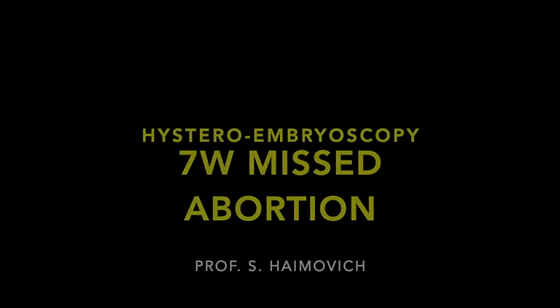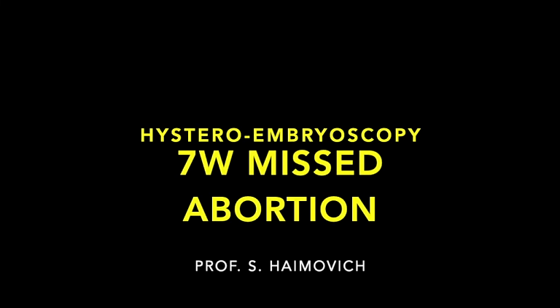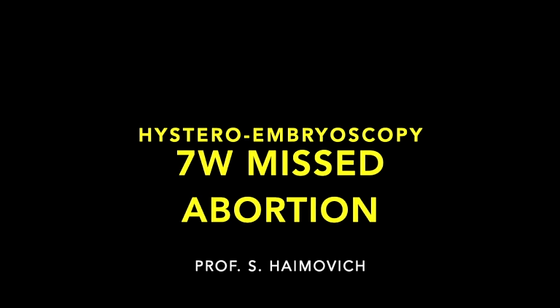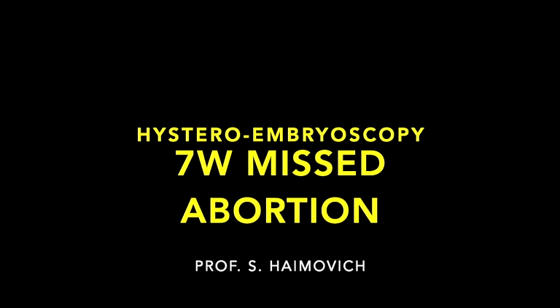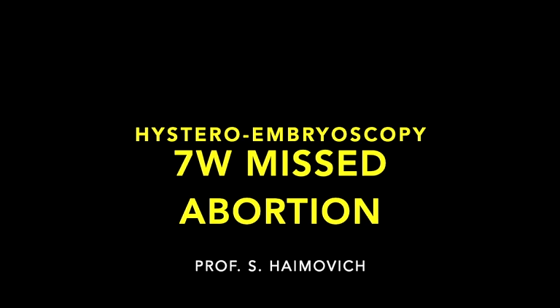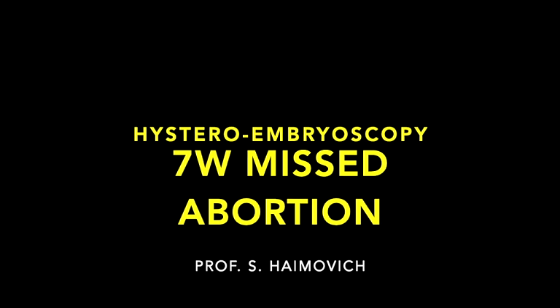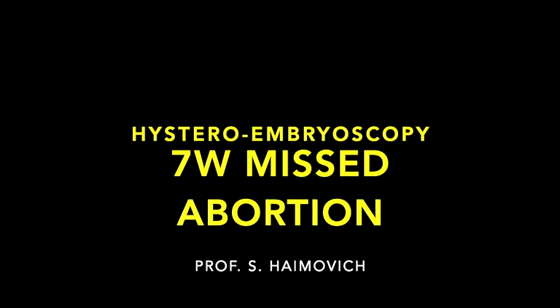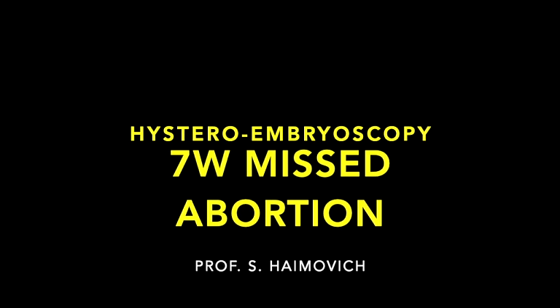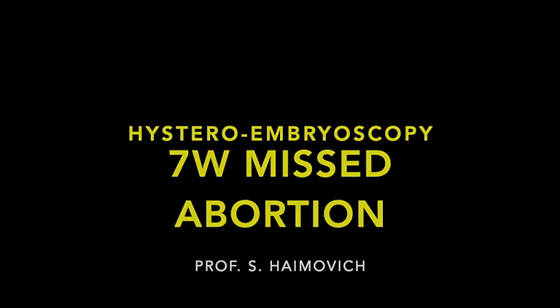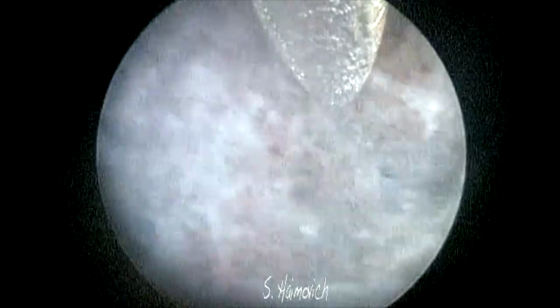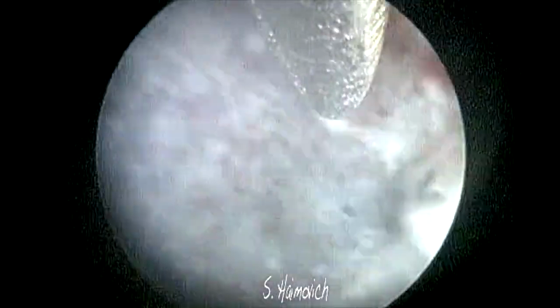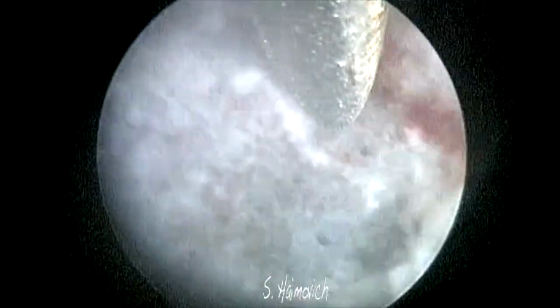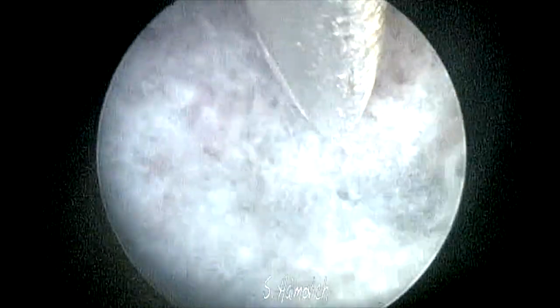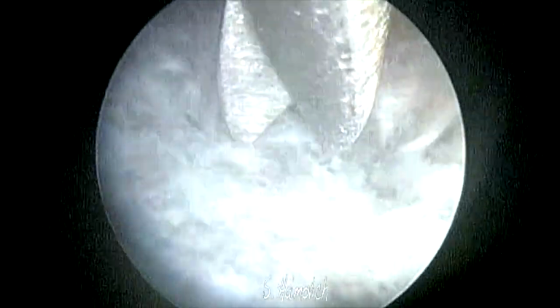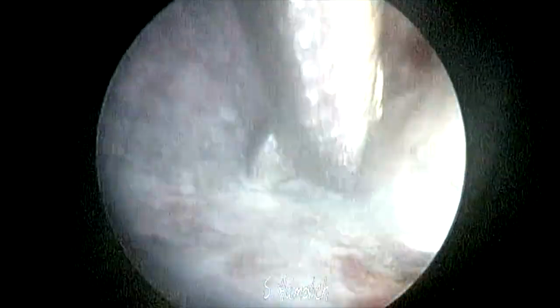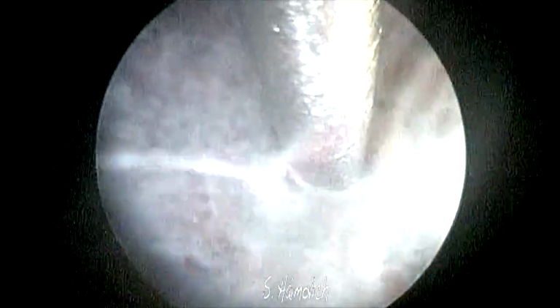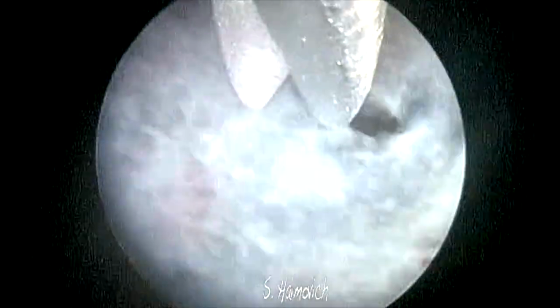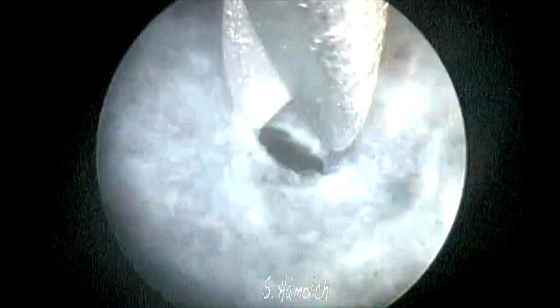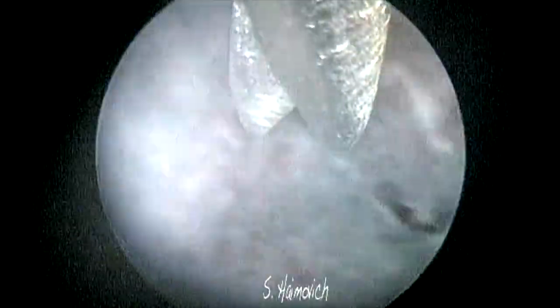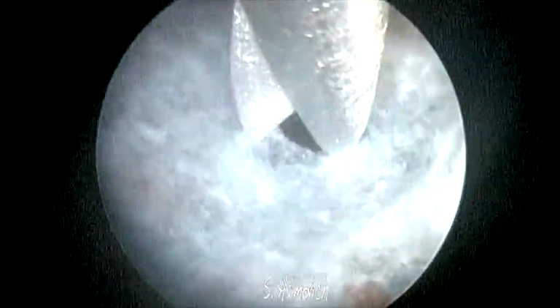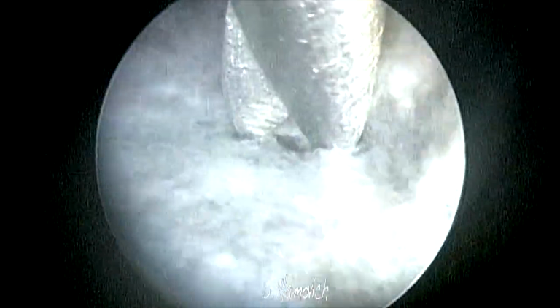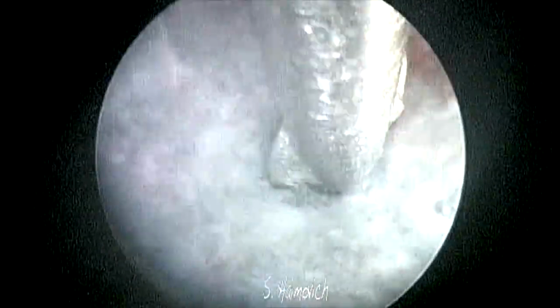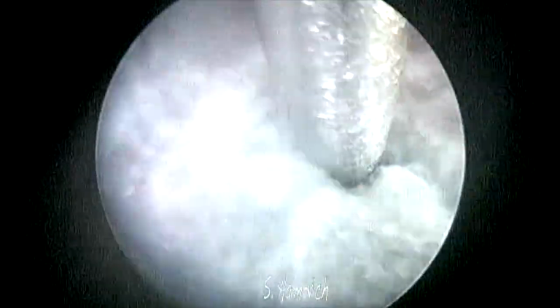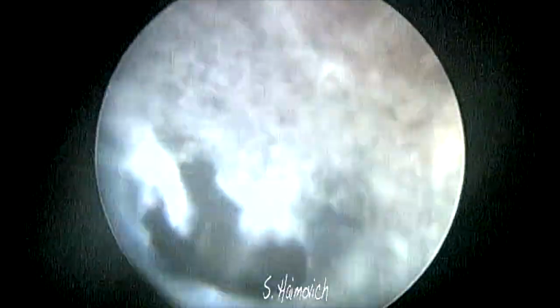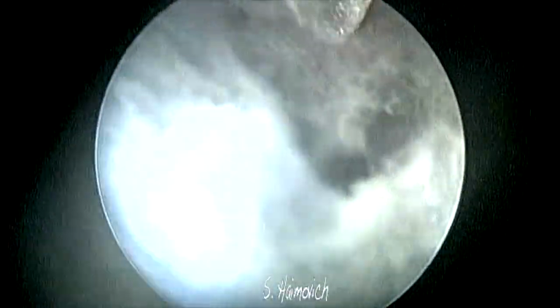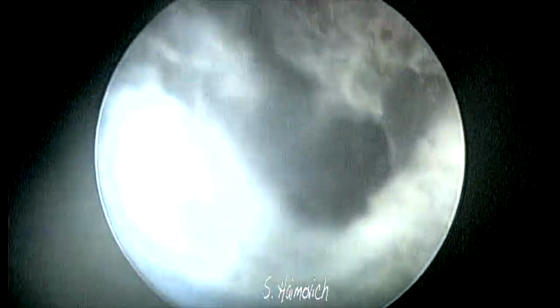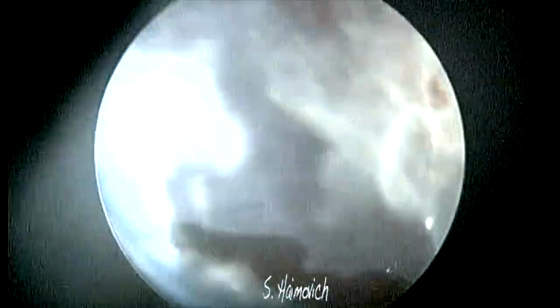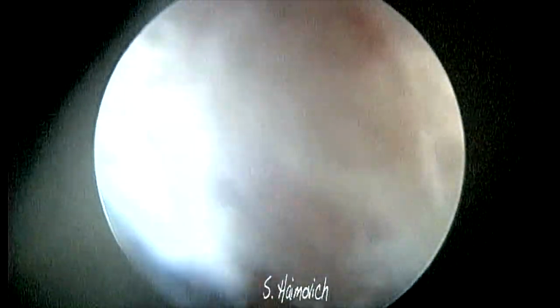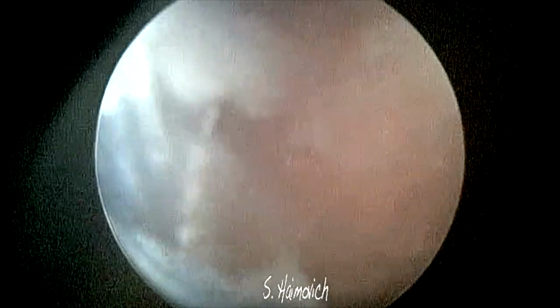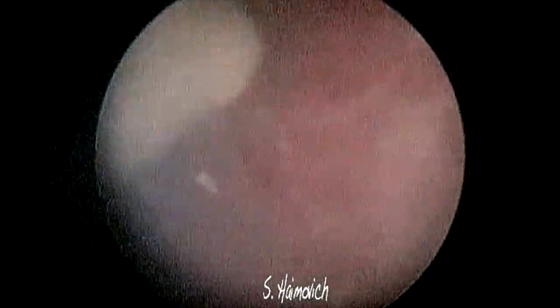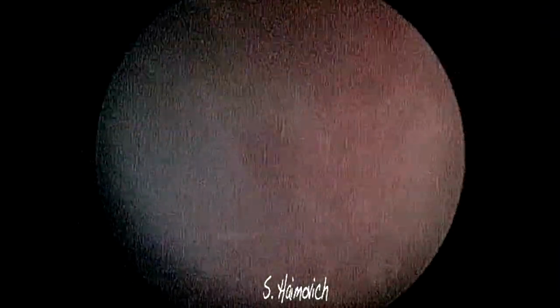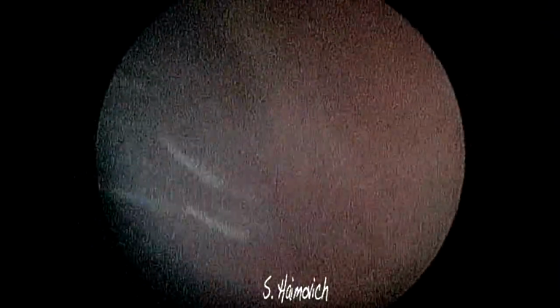We present a case of a seven-weeks missed abortion. For the last three years, in our center we offer these patients the option to perform an embryoscopy. There are two goals: first, a screening for malformations; second, to assess the implantation wall of the pregnancy.